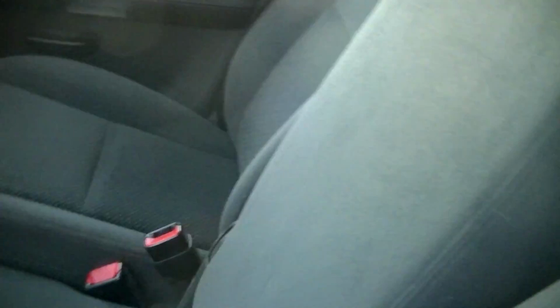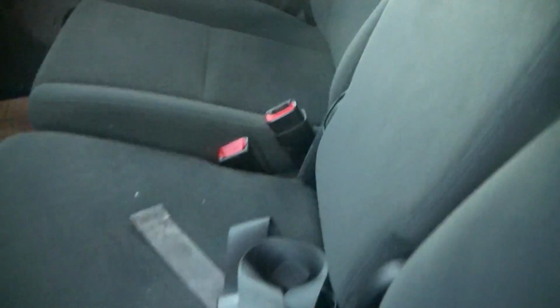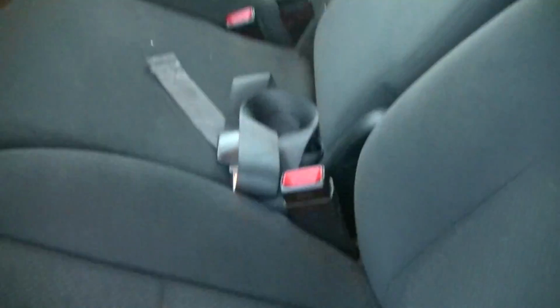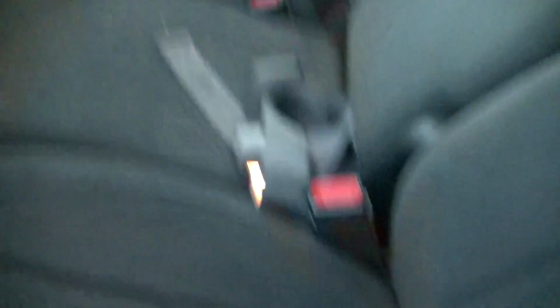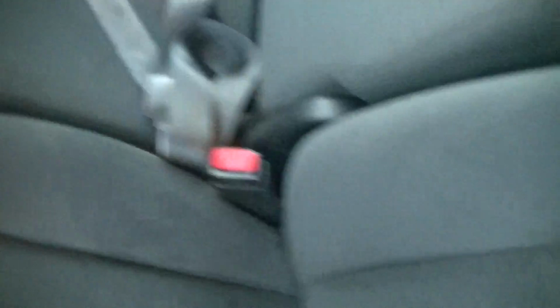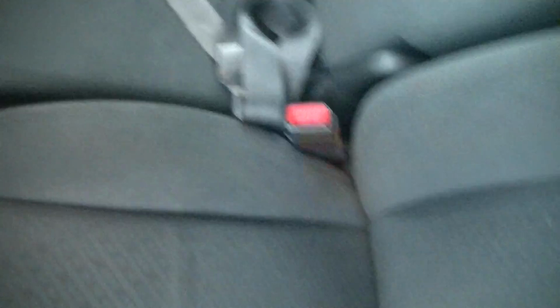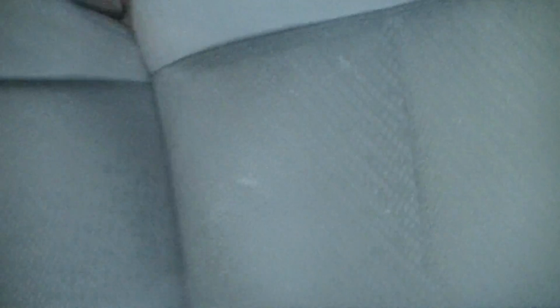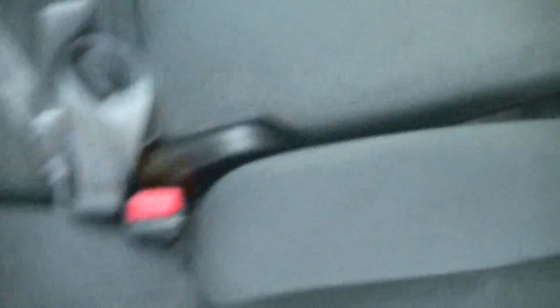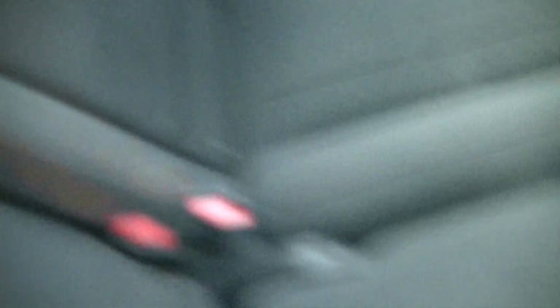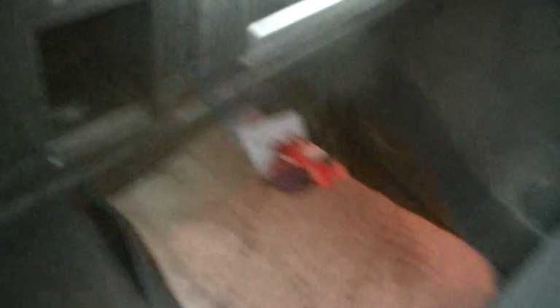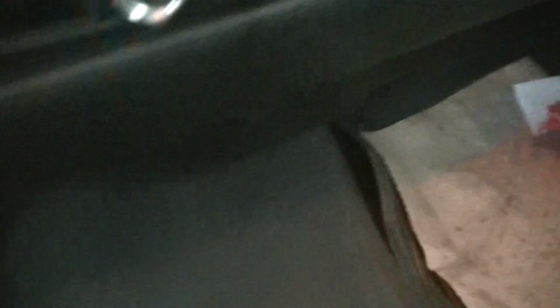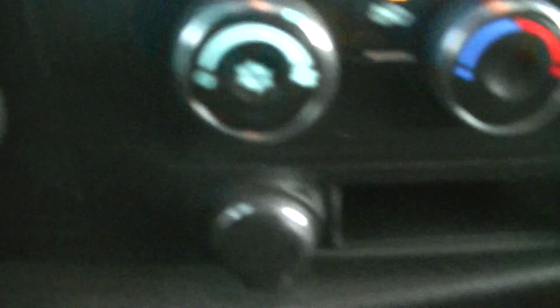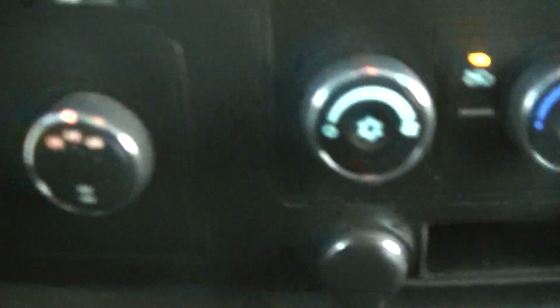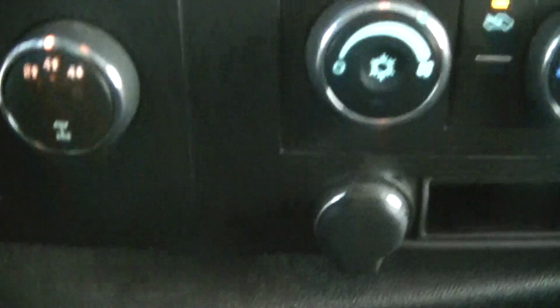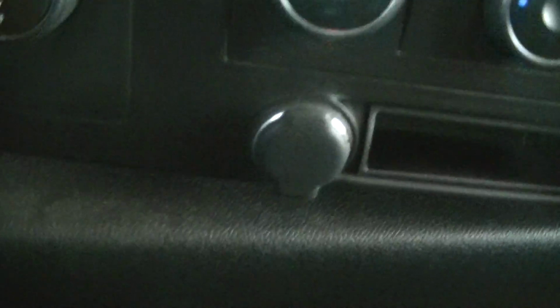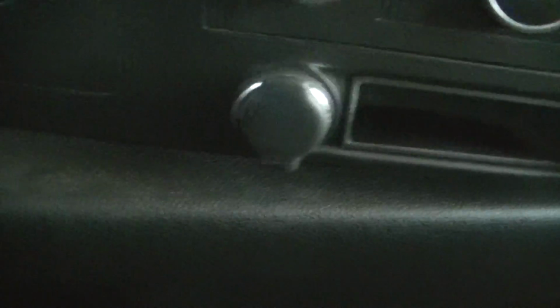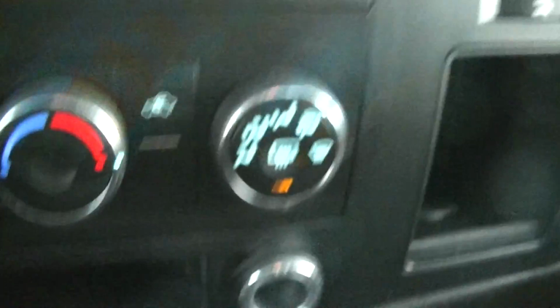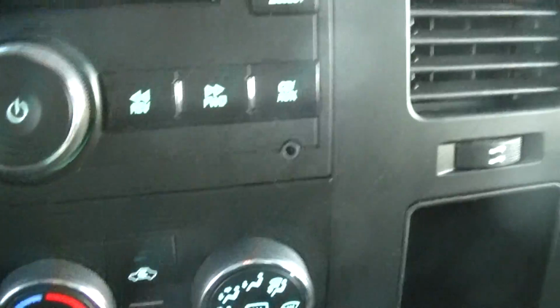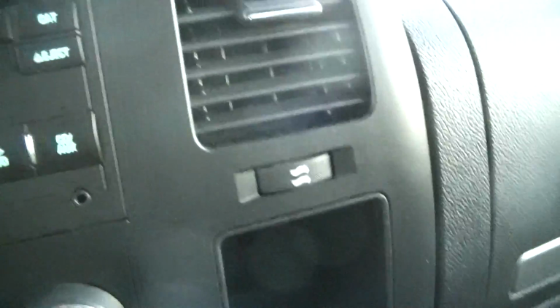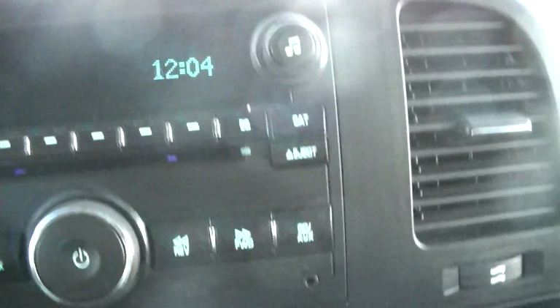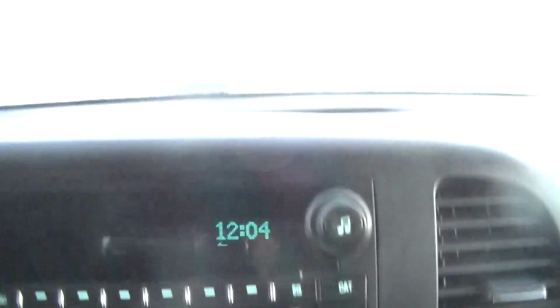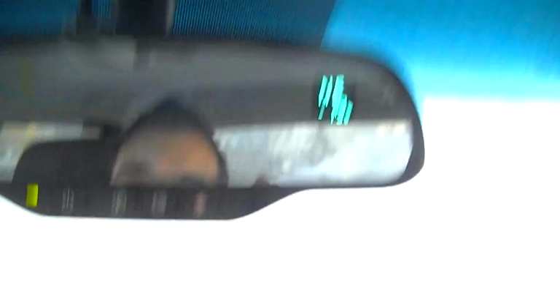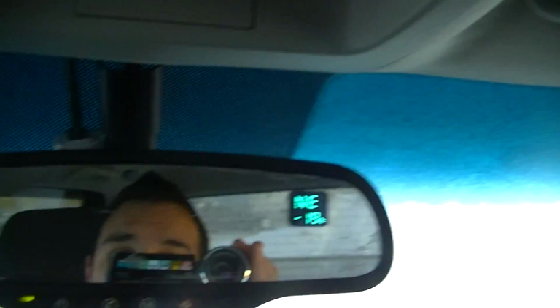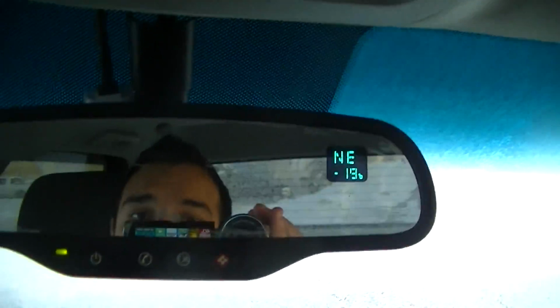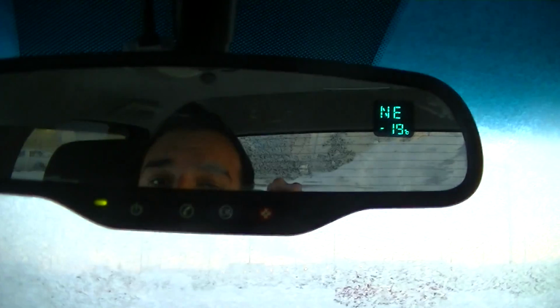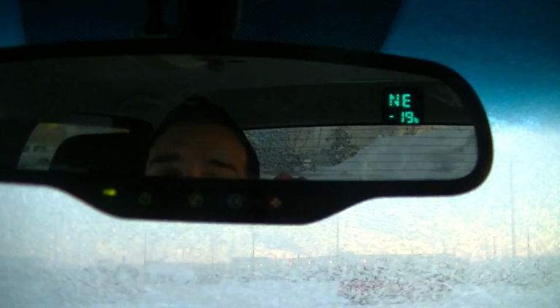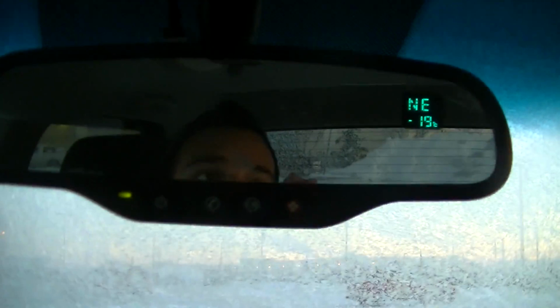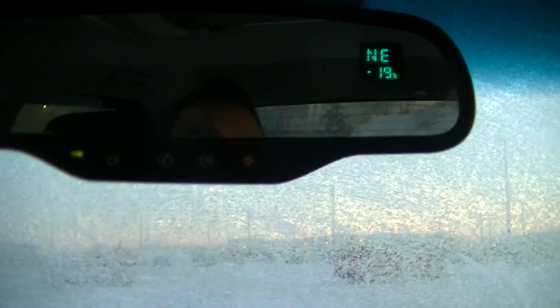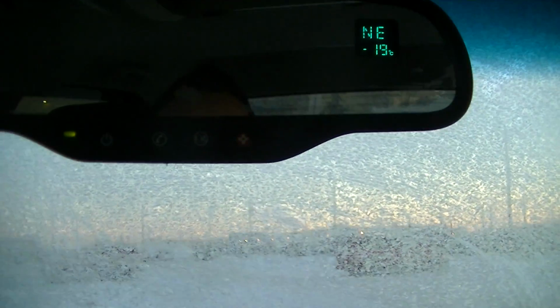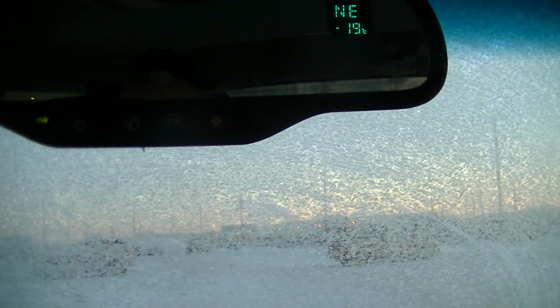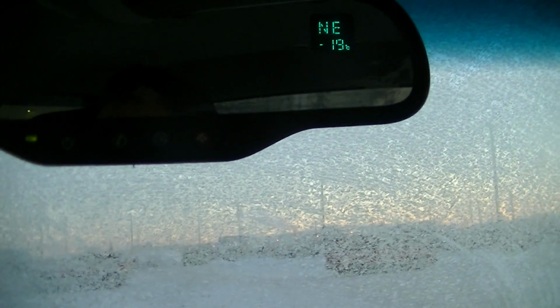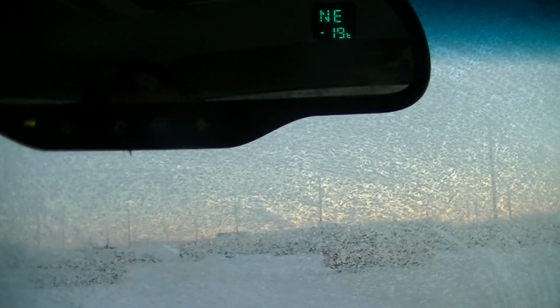Let me pop in here real quick. You got your 4x4 on the fly right there. Got your rearview mirror with the upgraded display, and it has the Bluetooth connection right through here.